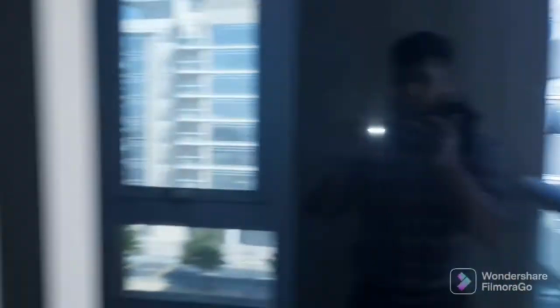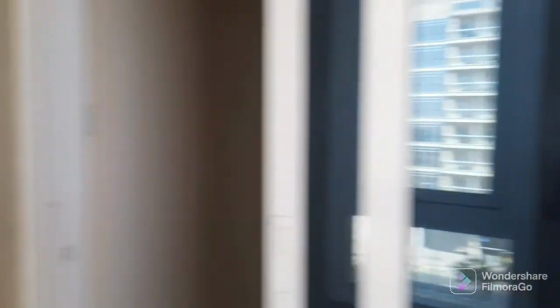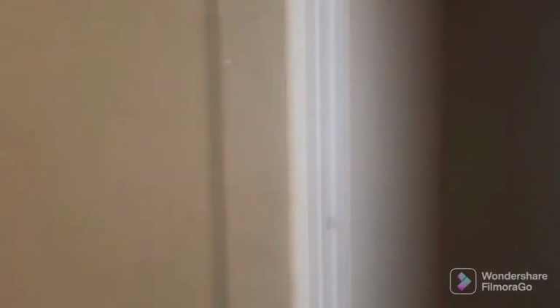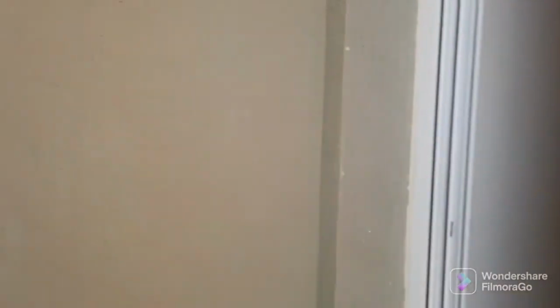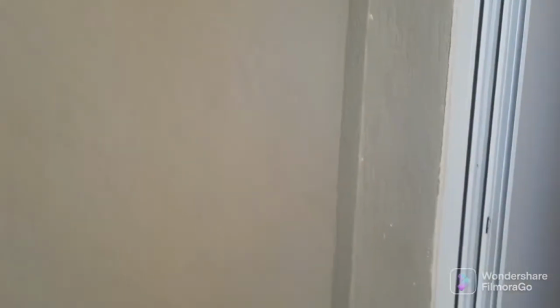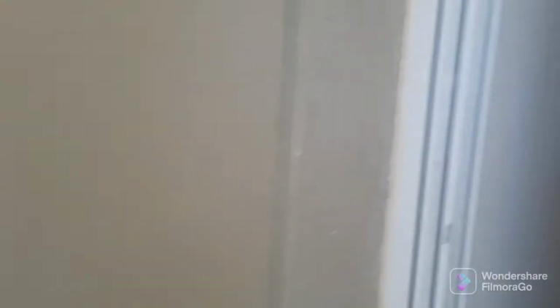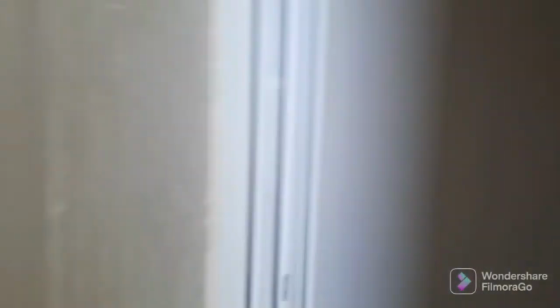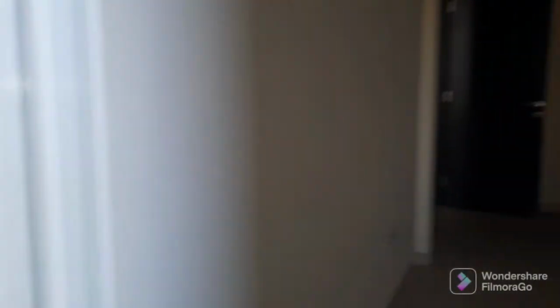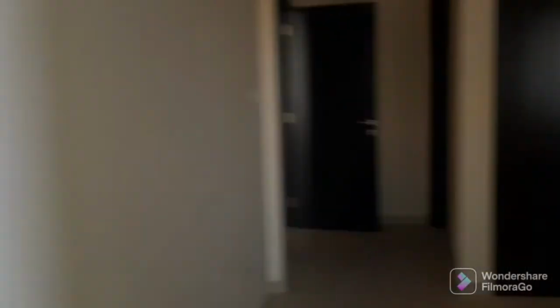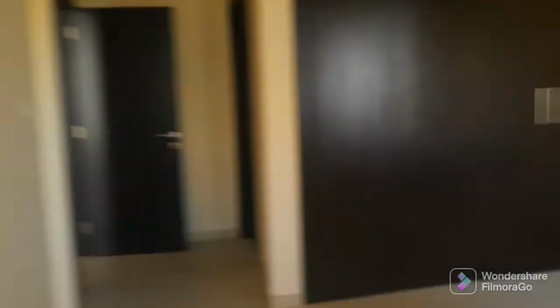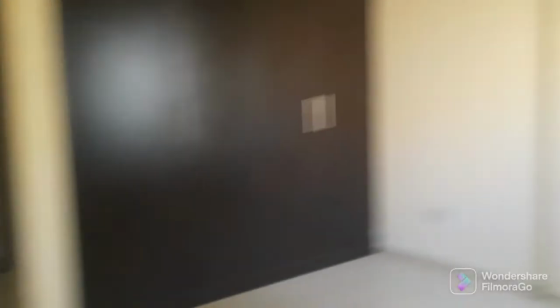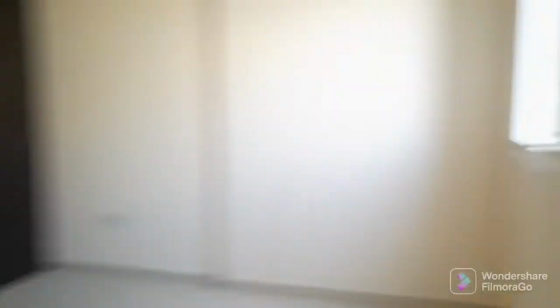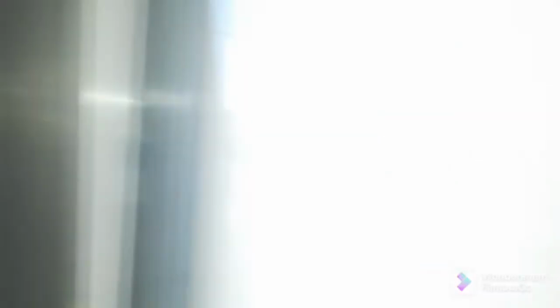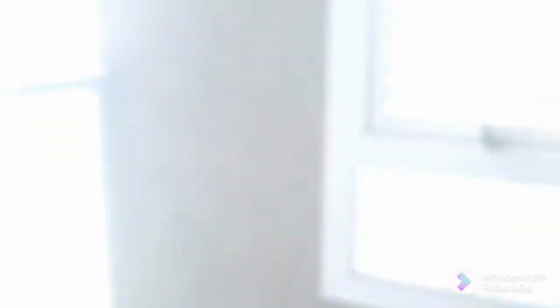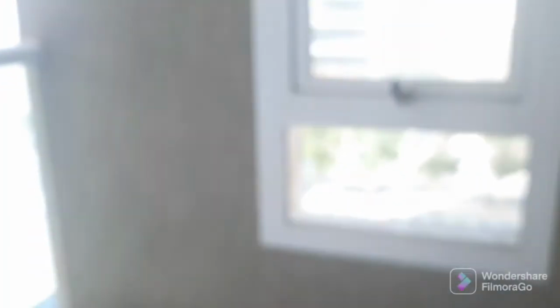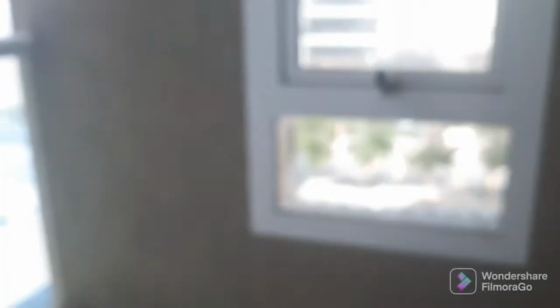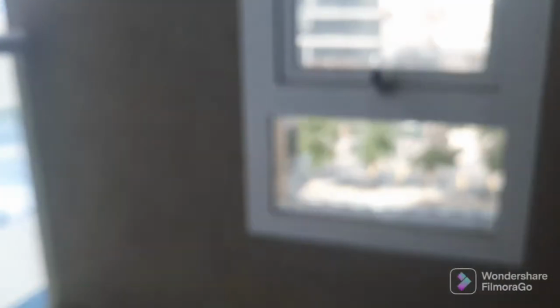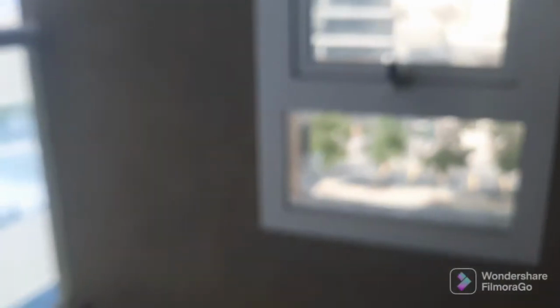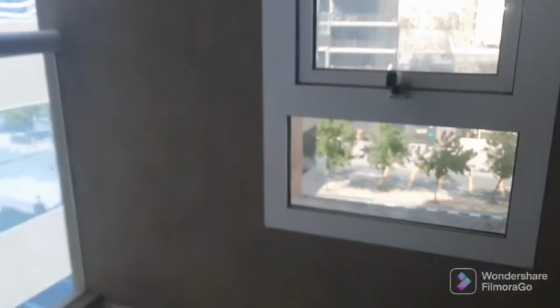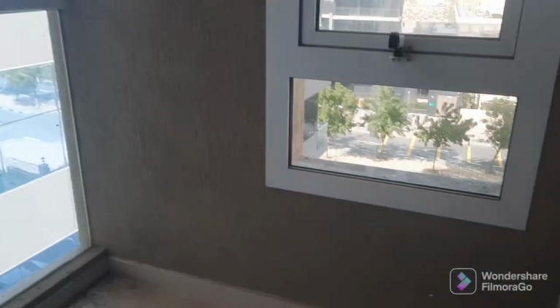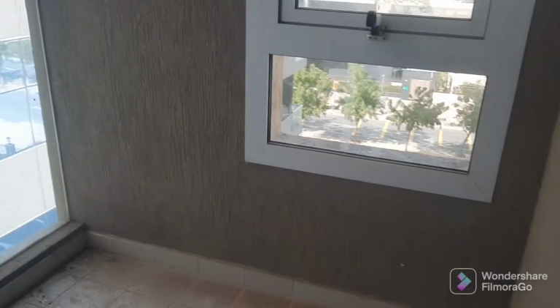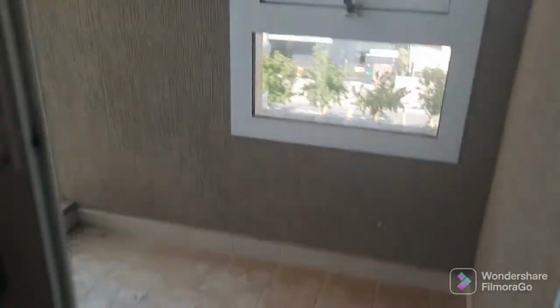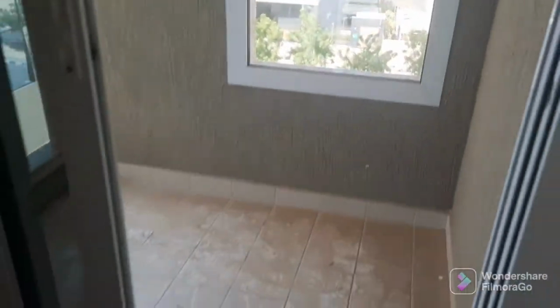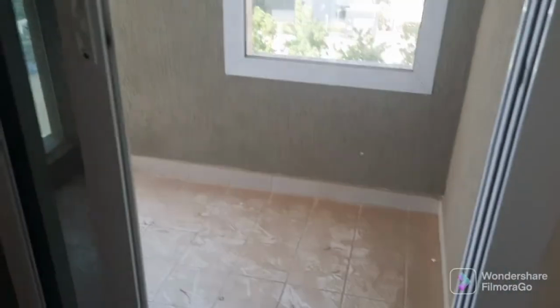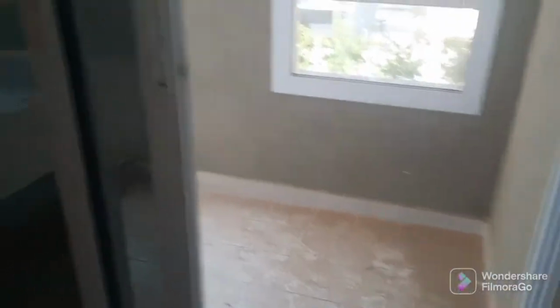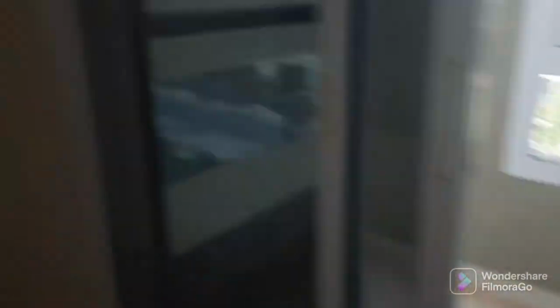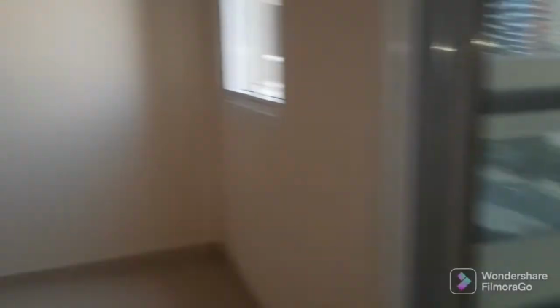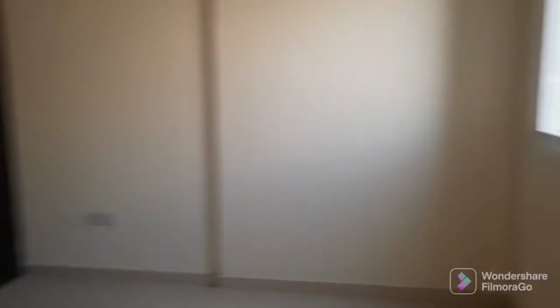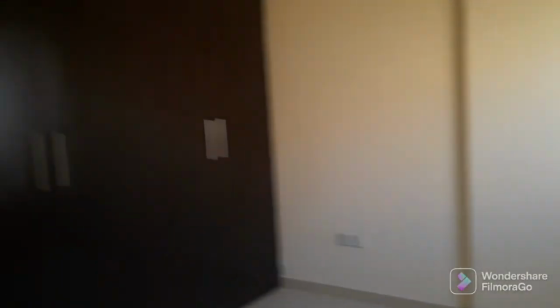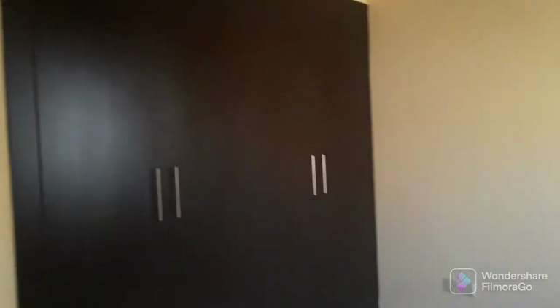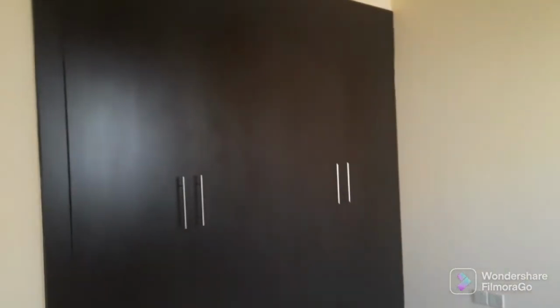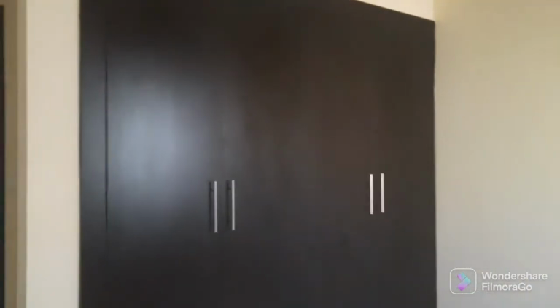The balcony — you can put two chairs and a table here. The built-in wardrobes are here.